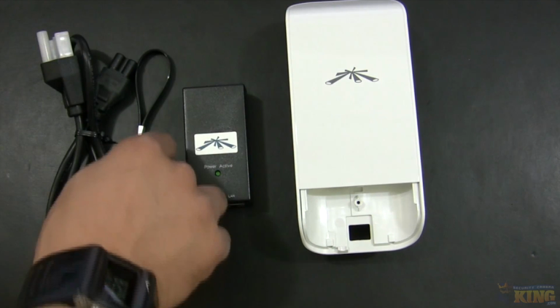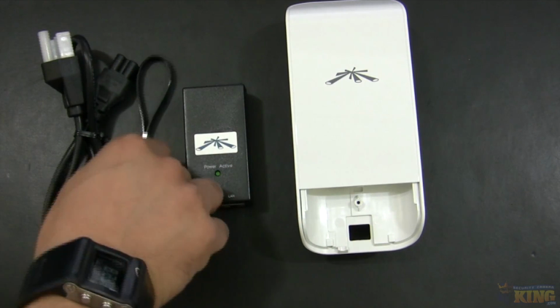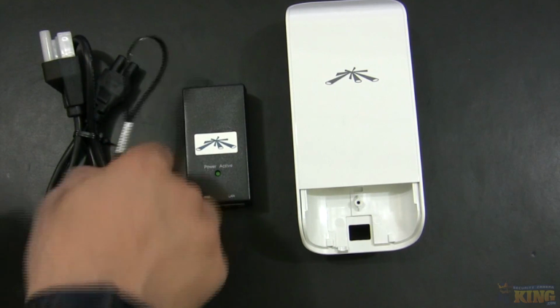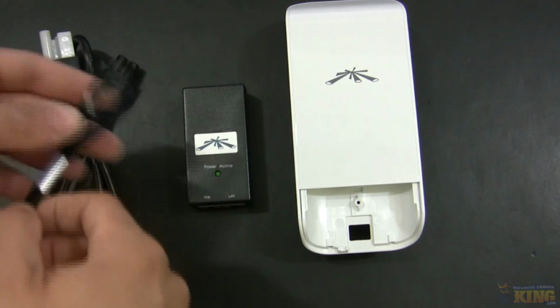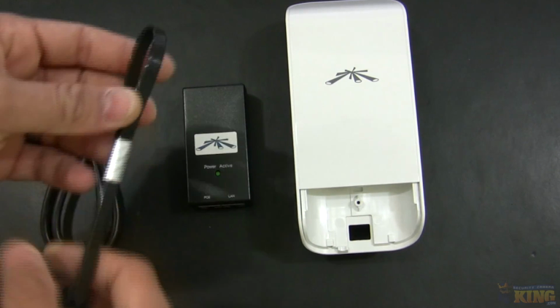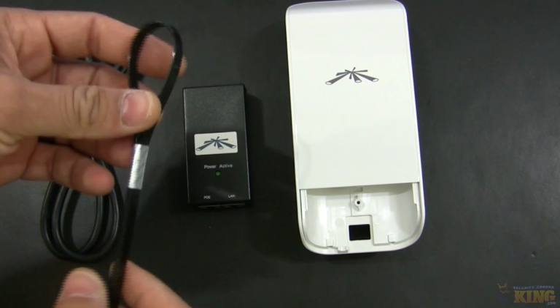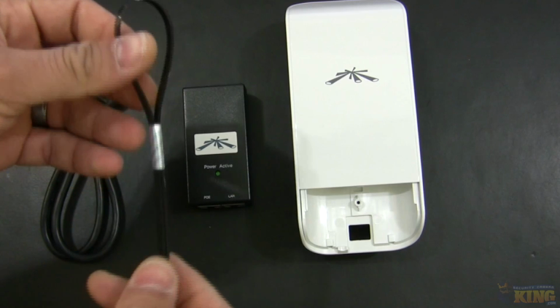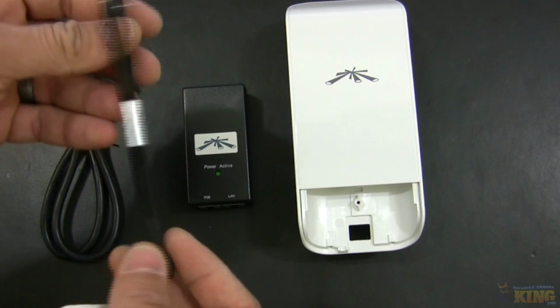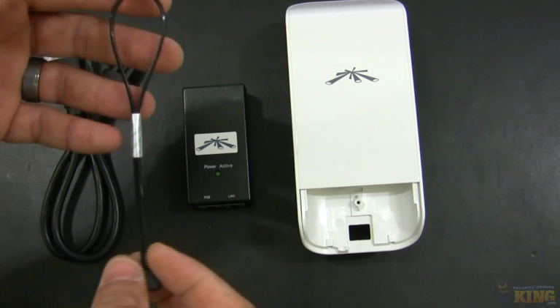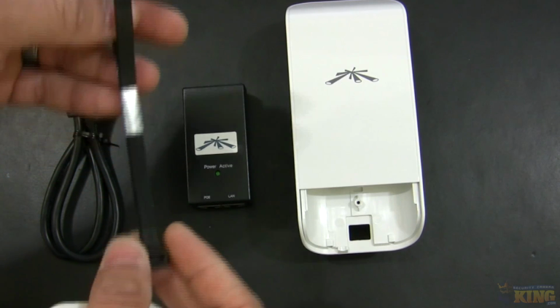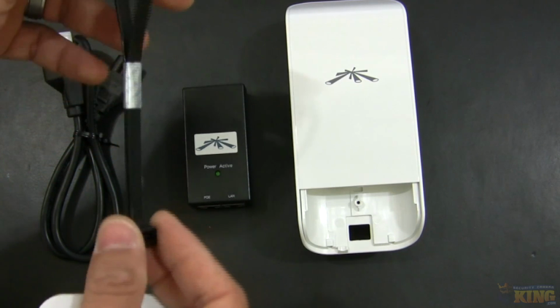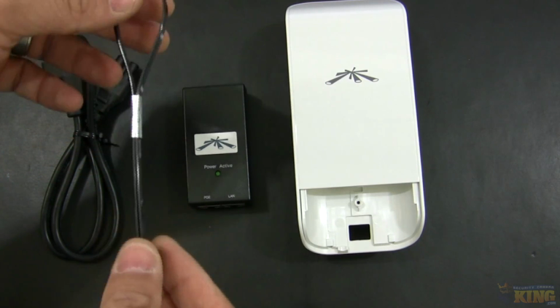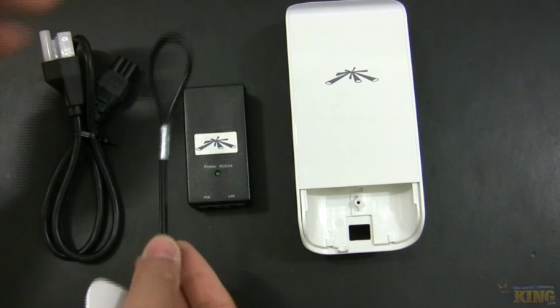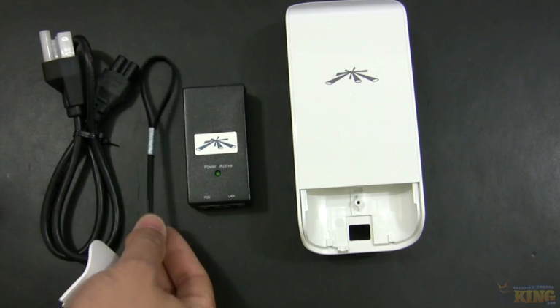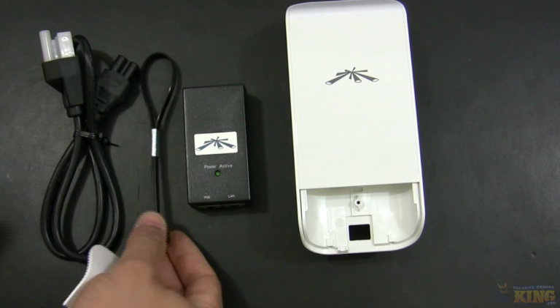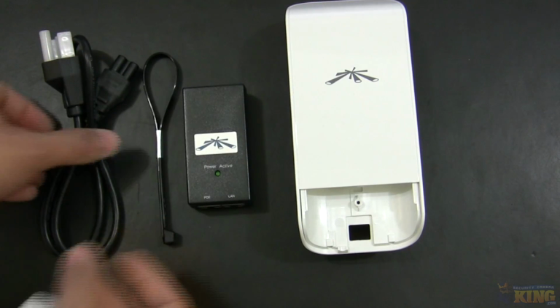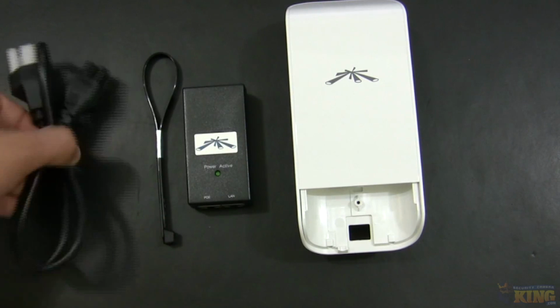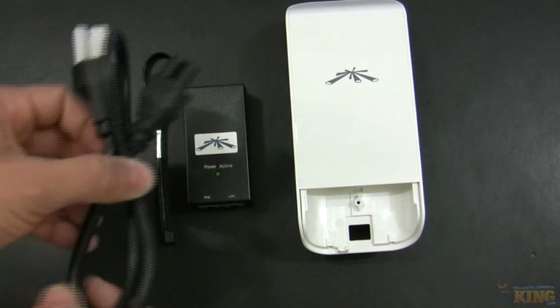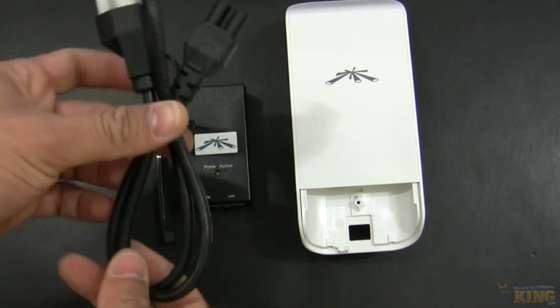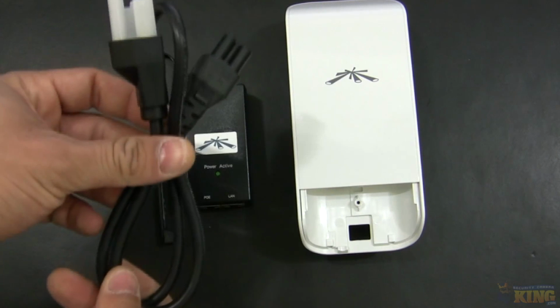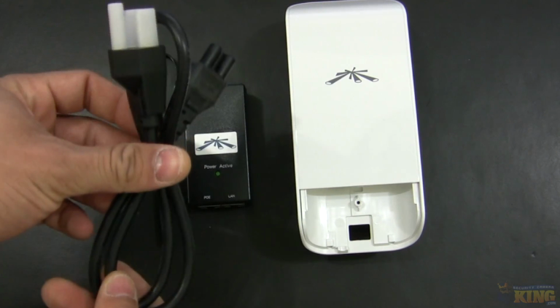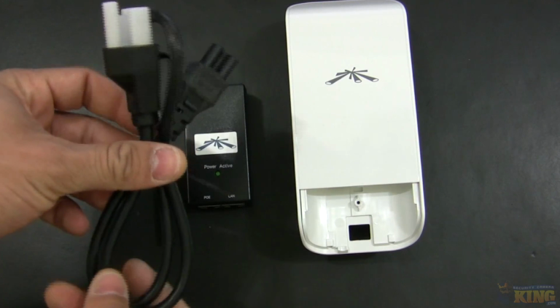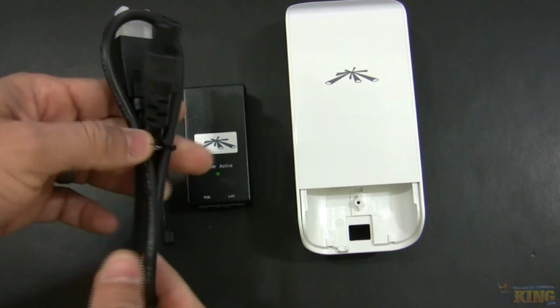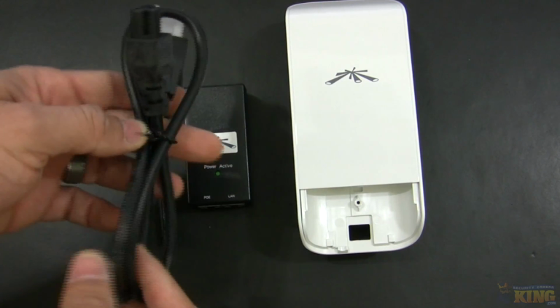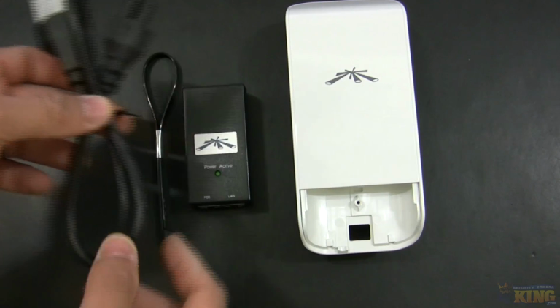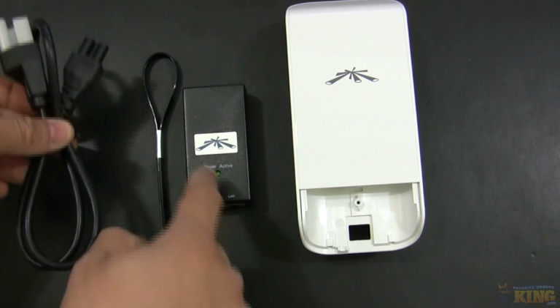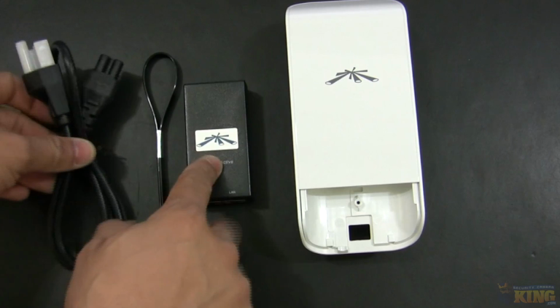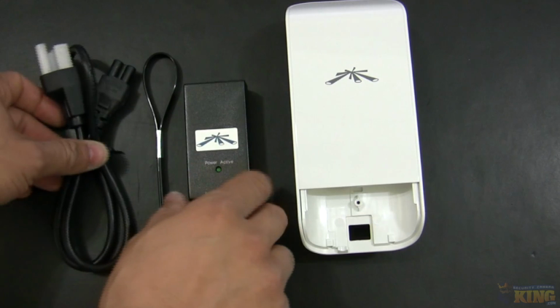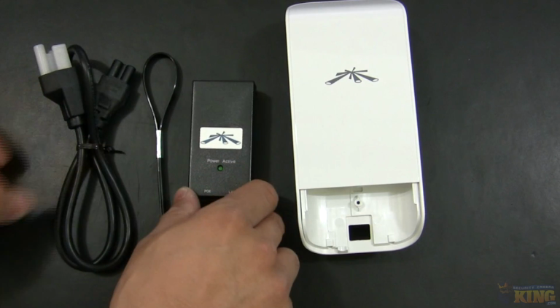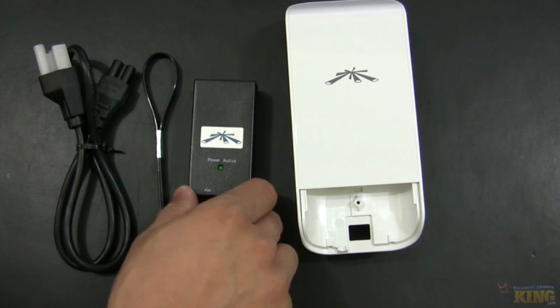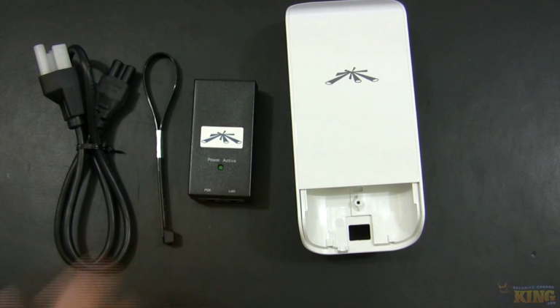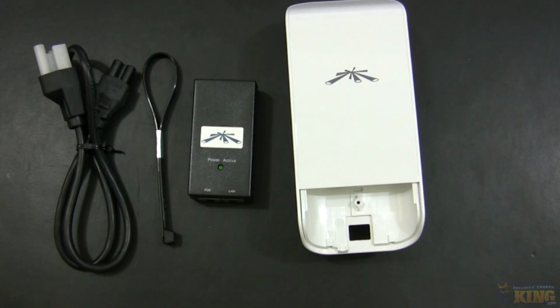It has a strap for you to mount it on the pole and it has the power cable for you to connect to your PoE.